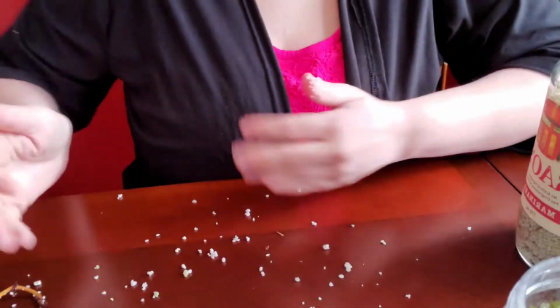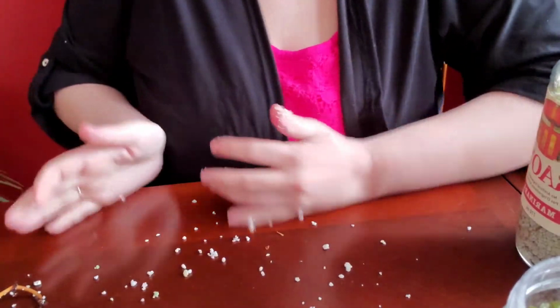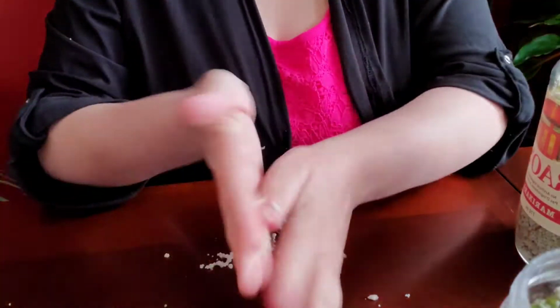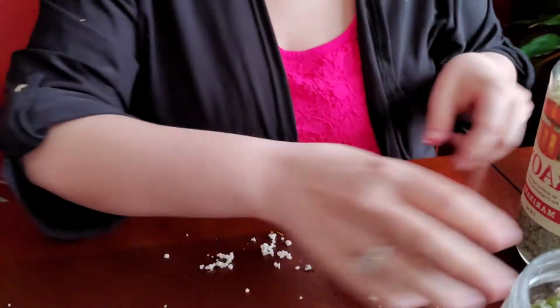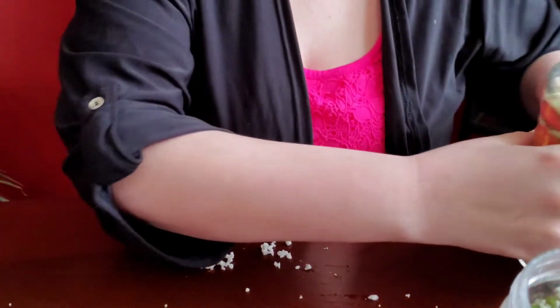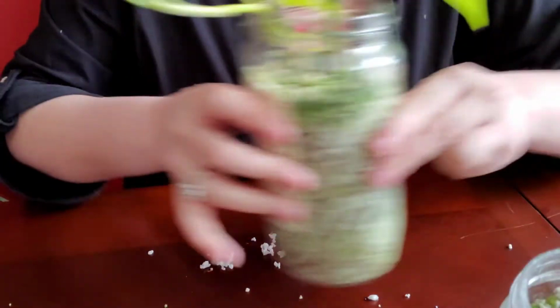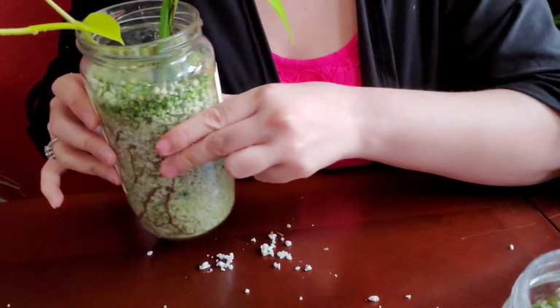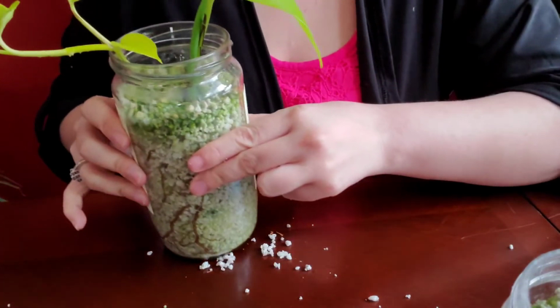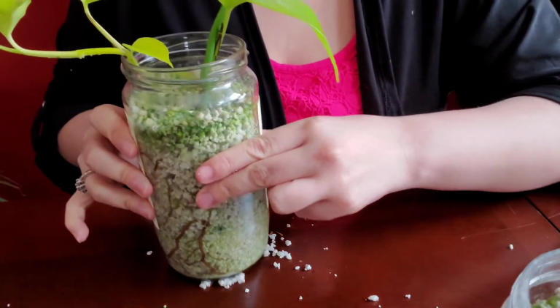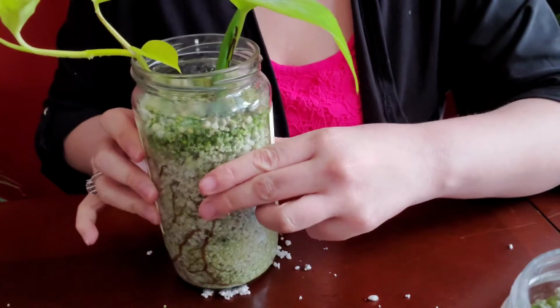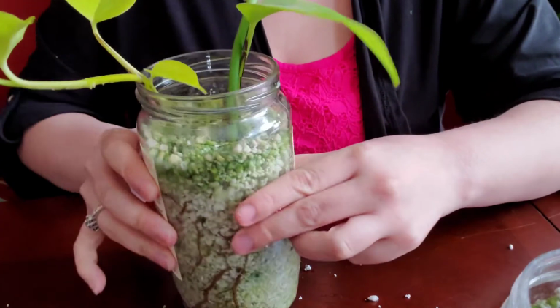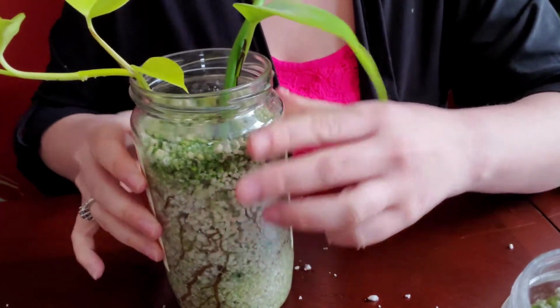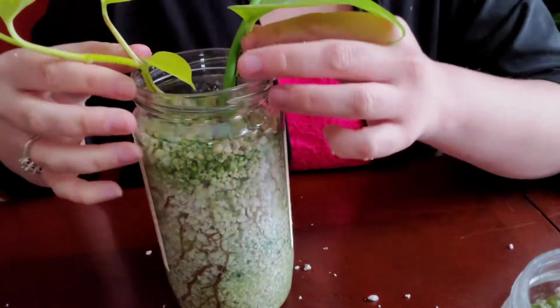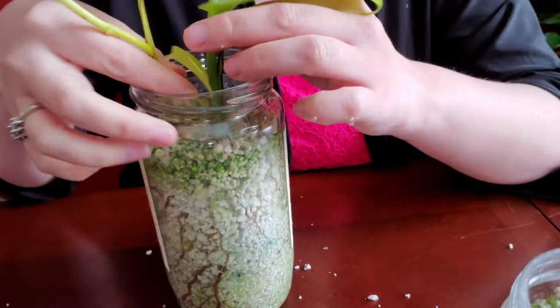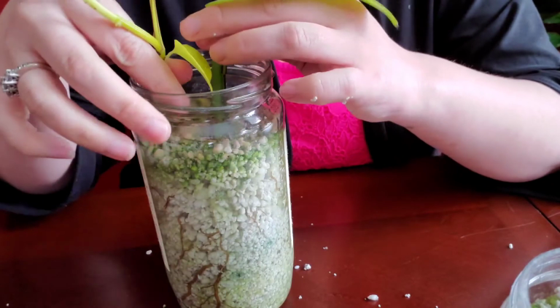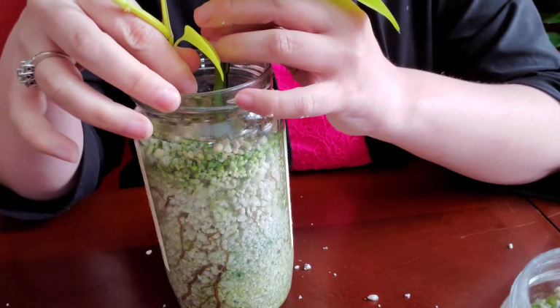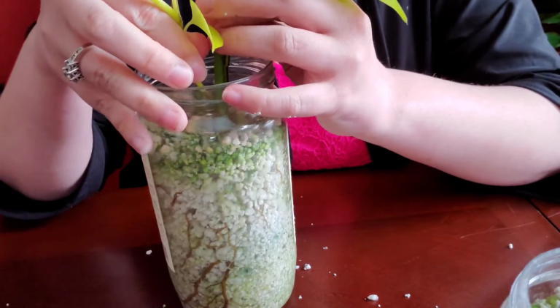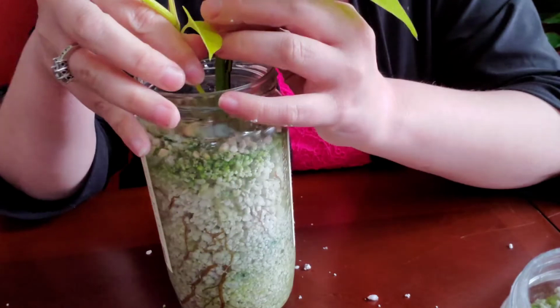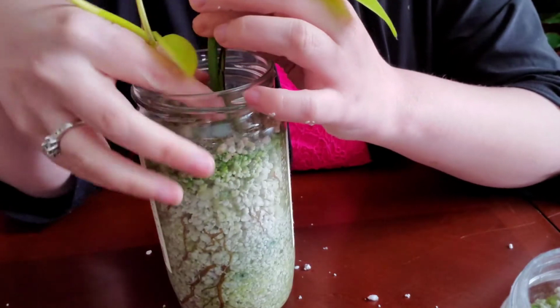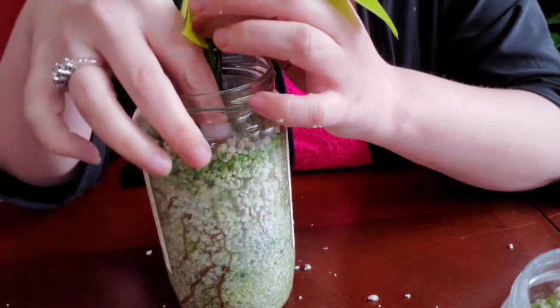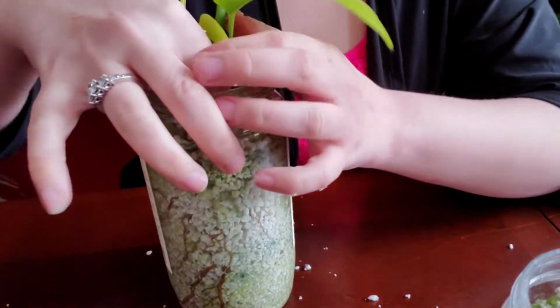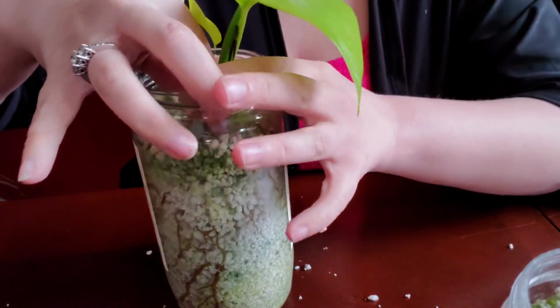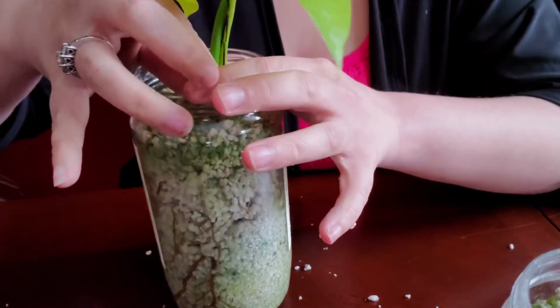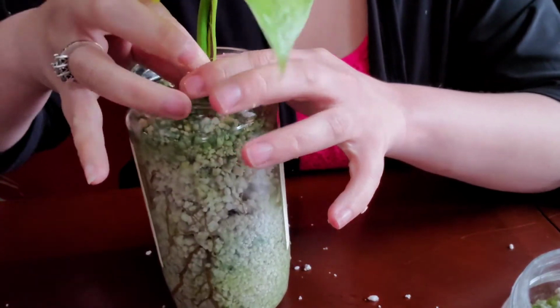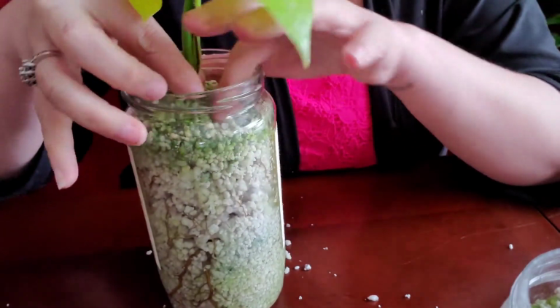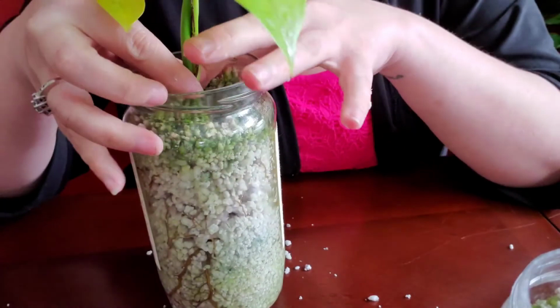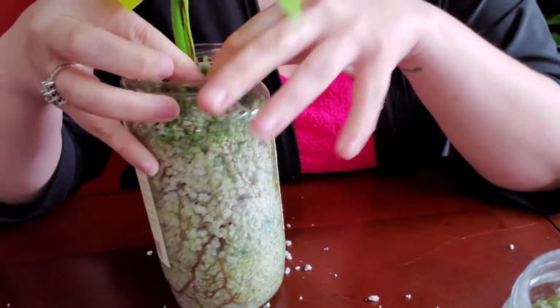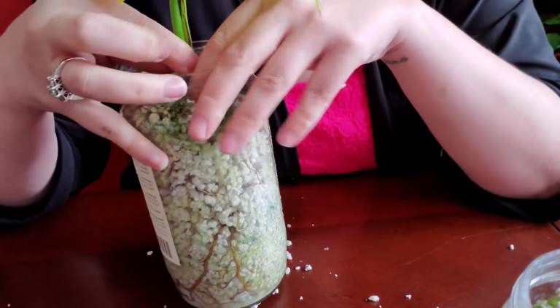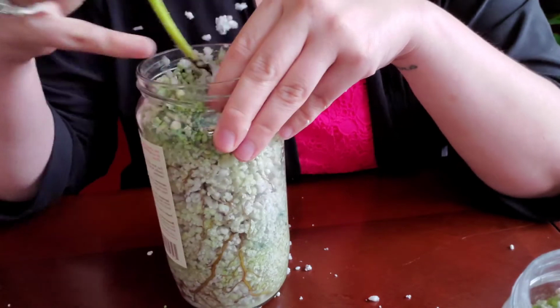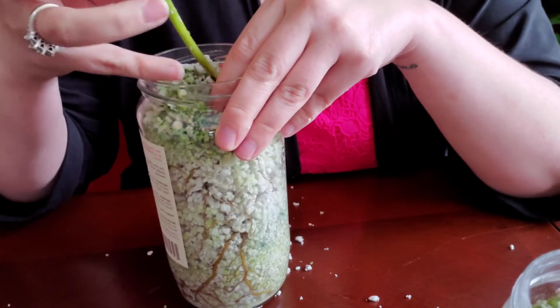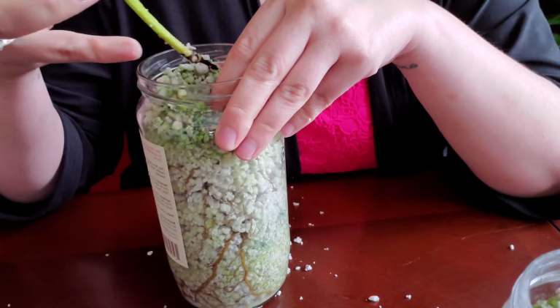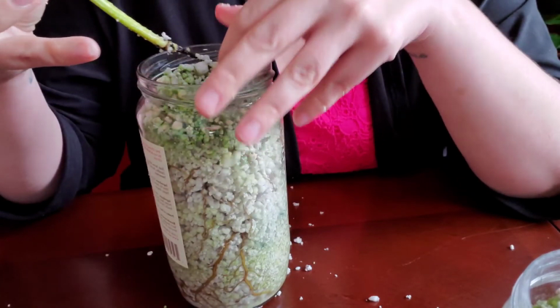We'll put those over to the side and clean up as best we can. Now let's move on to the neon pothos. Like I said, there is only one, but the roots are pretty crazy, so this one might be a little bit harder to take out.